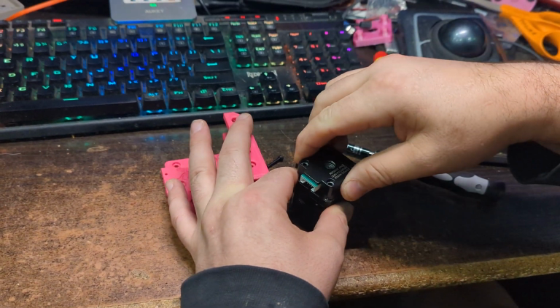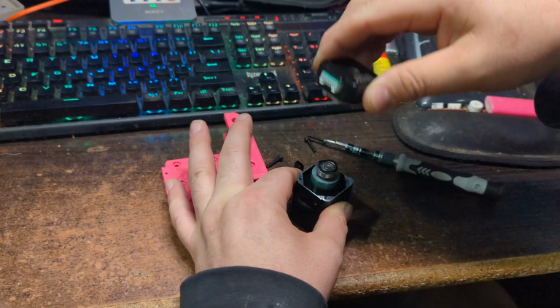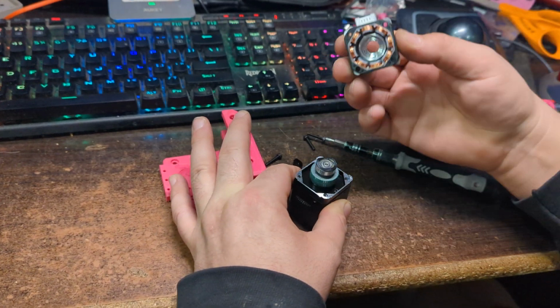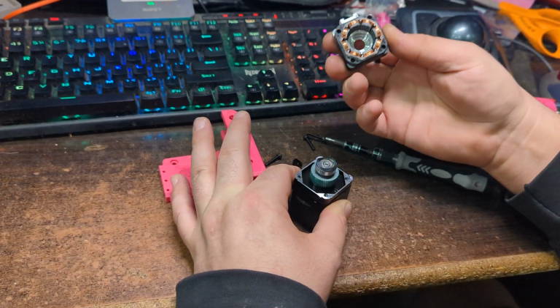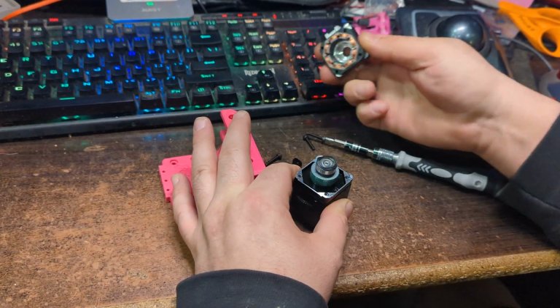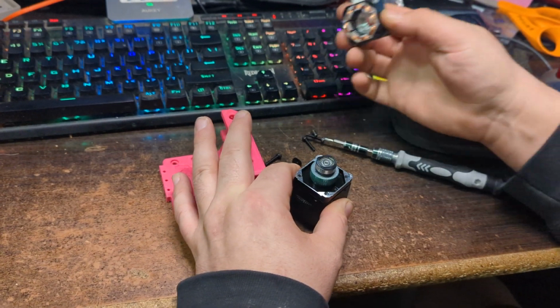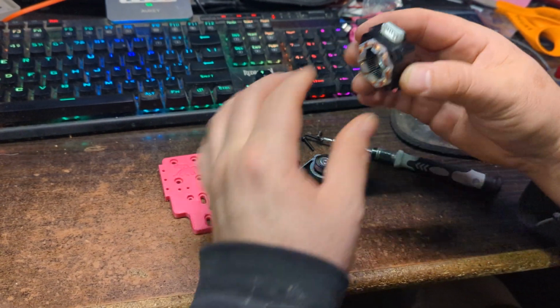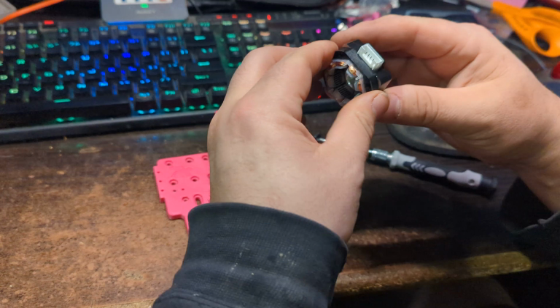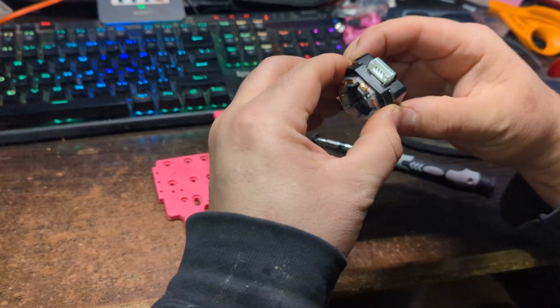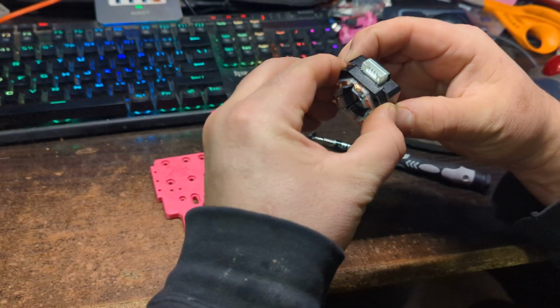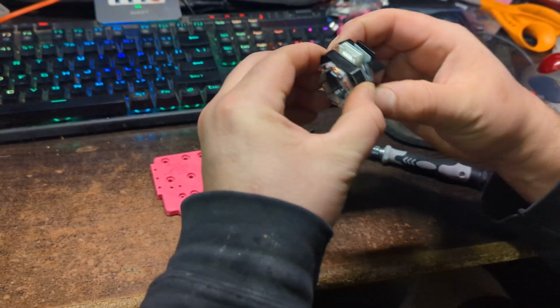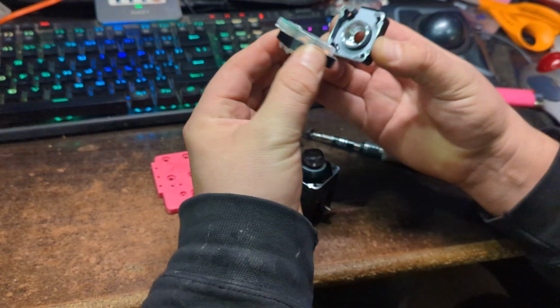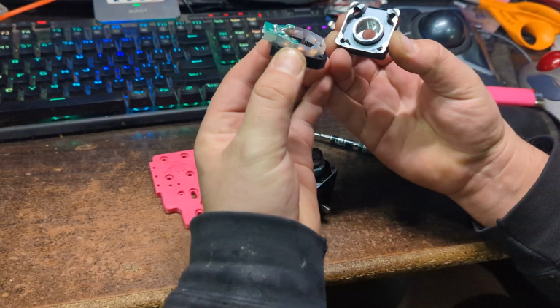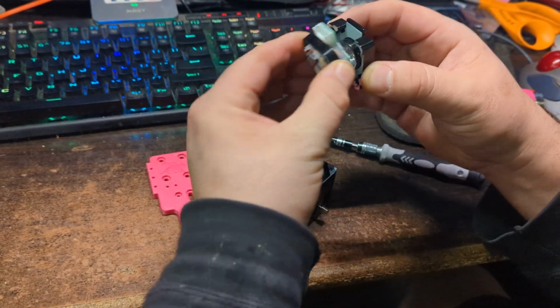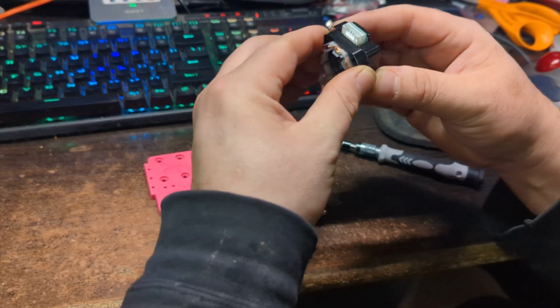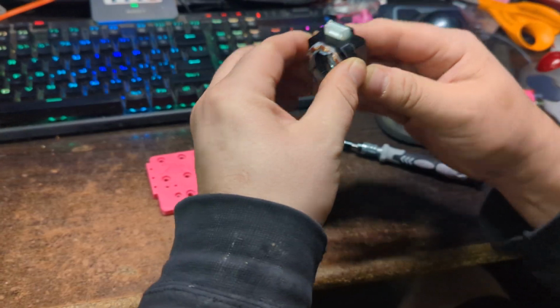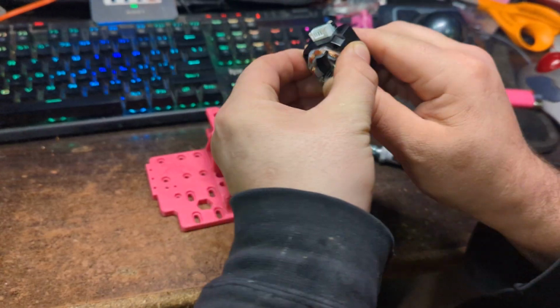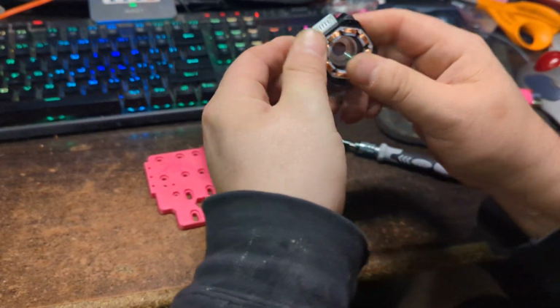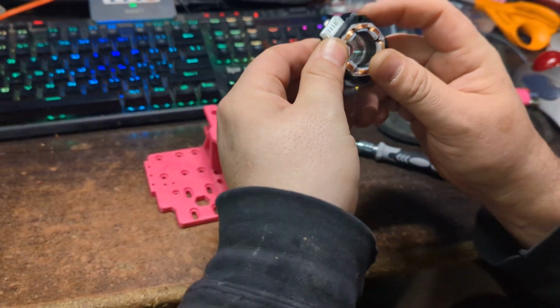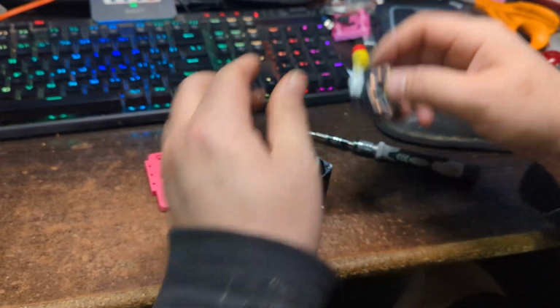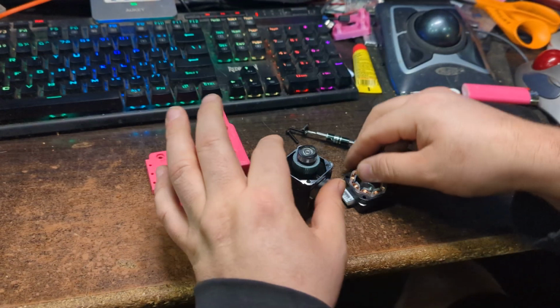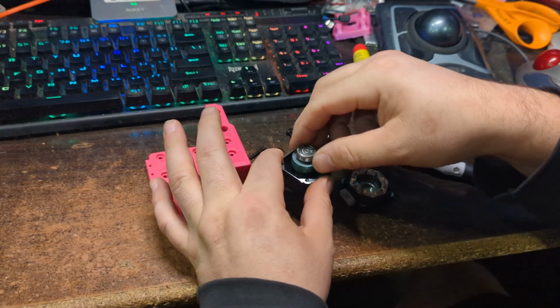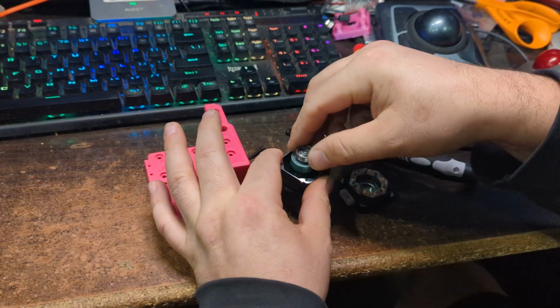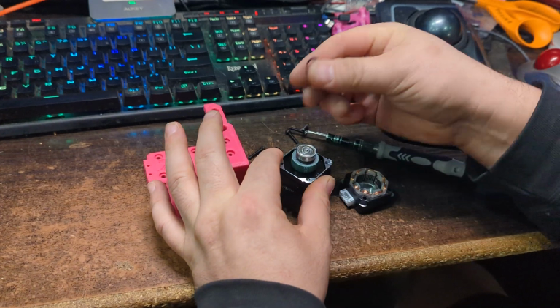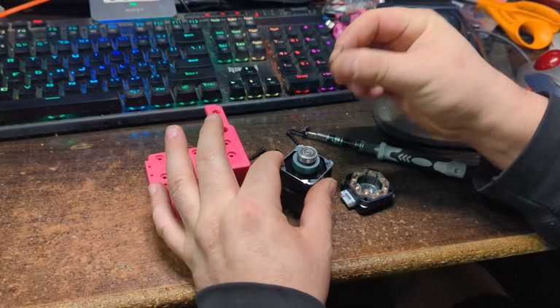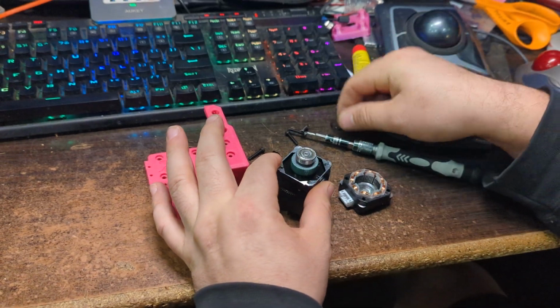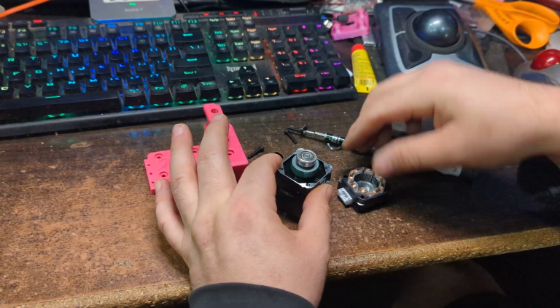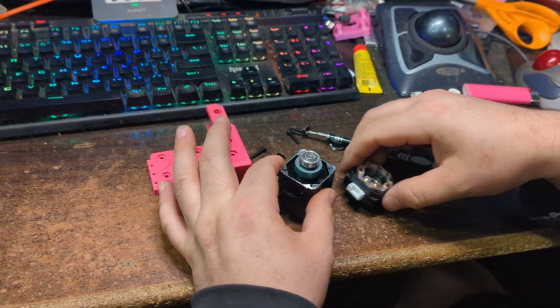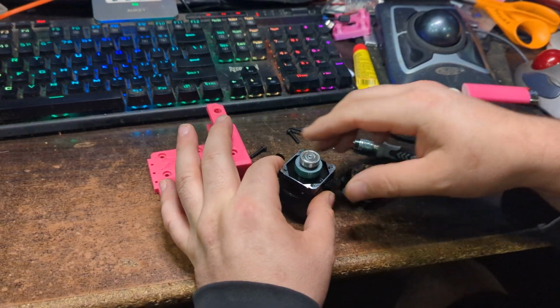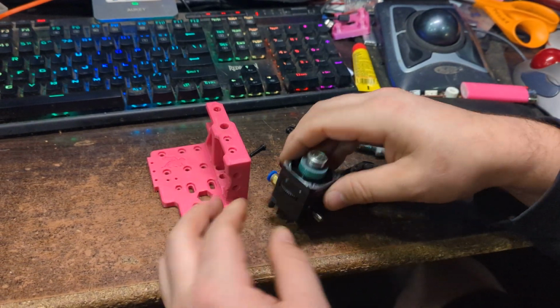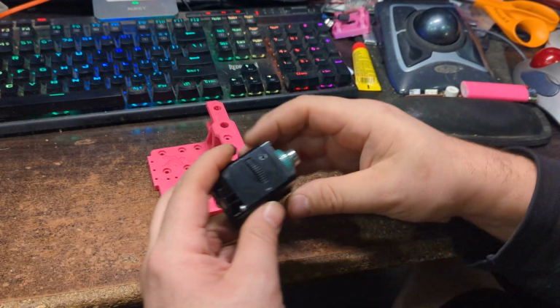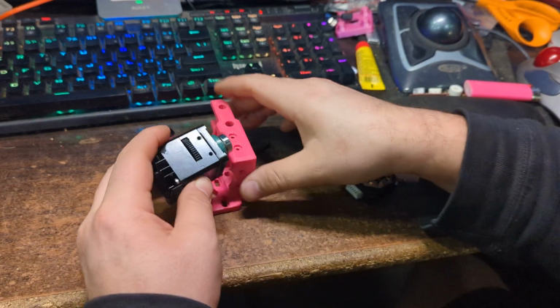You can lift this piece off — sometimes the coil housing will come with it, sometimes it won't, but you want to take the coil housing off with it. There's this little washer, don't lose it.